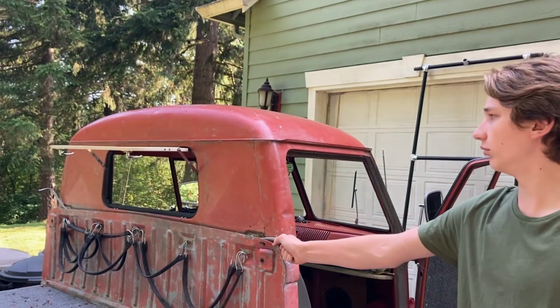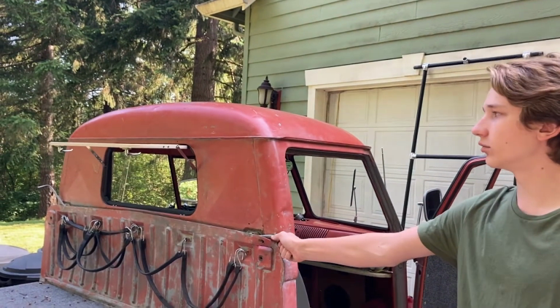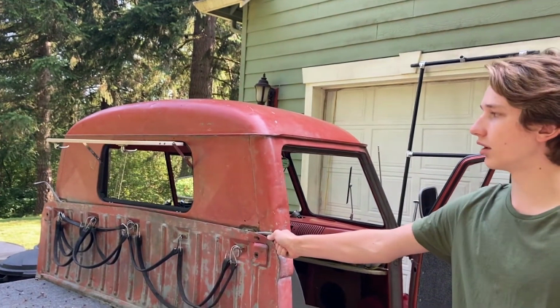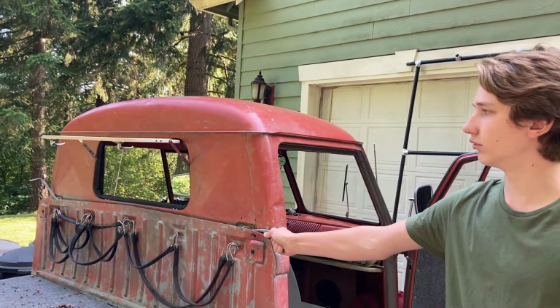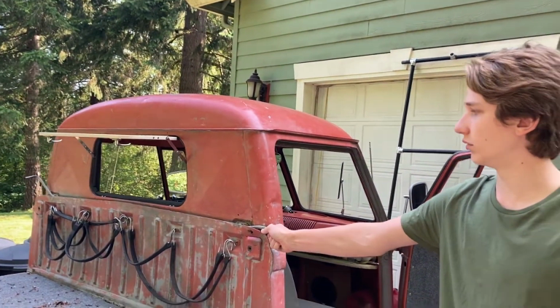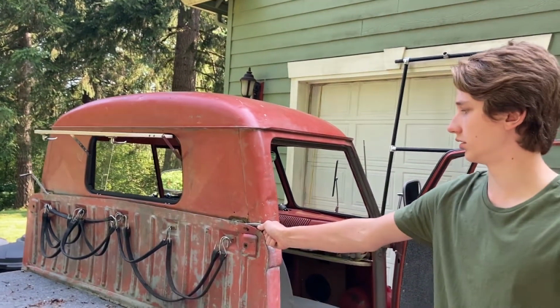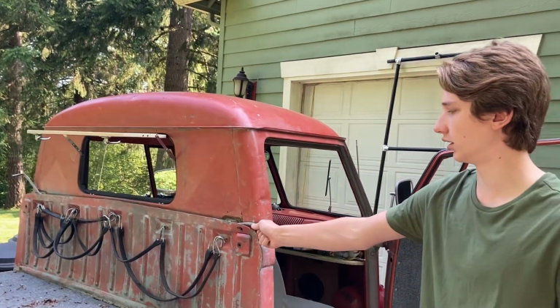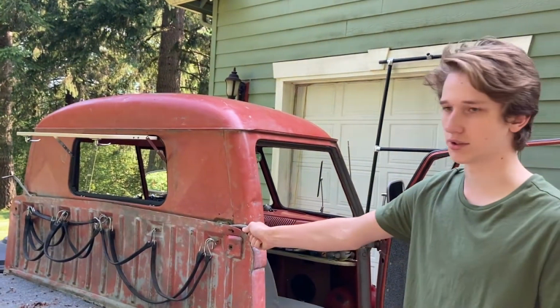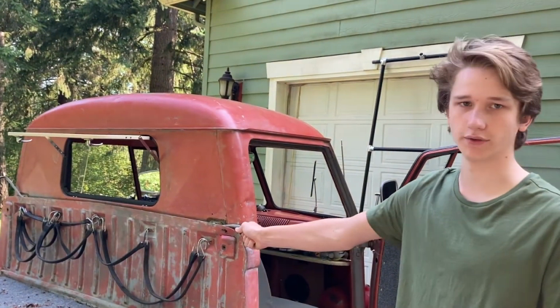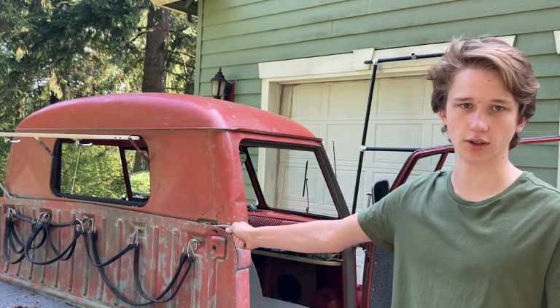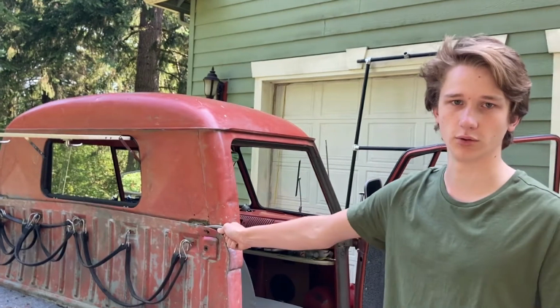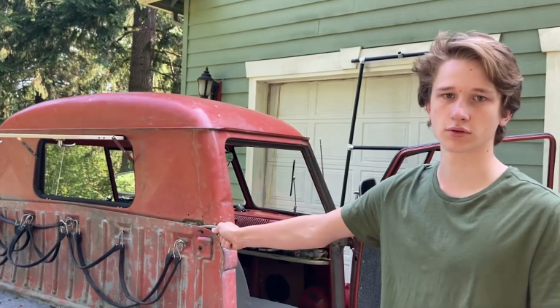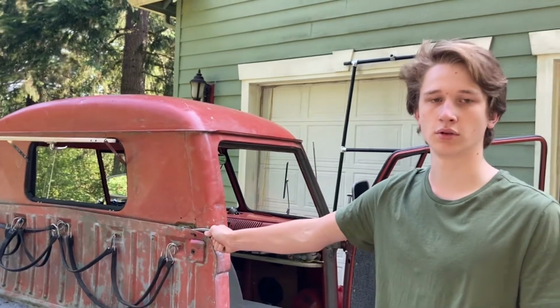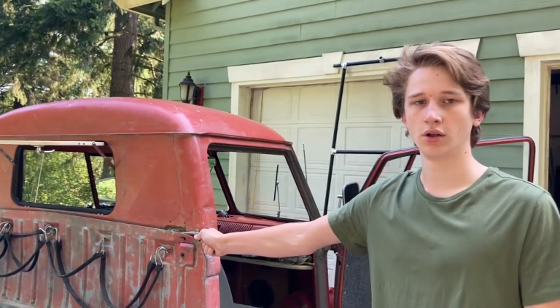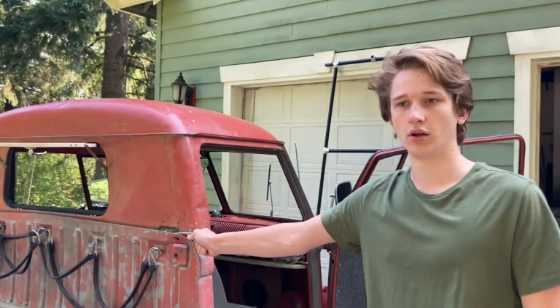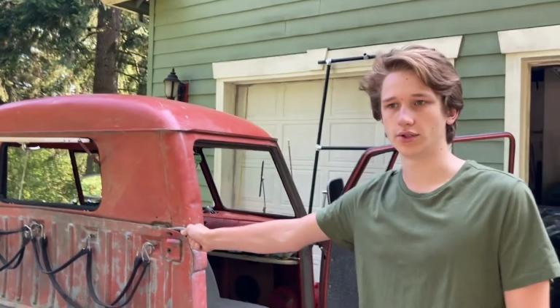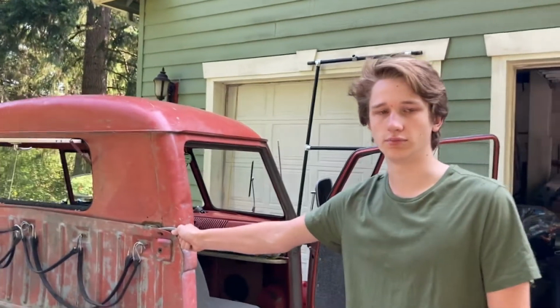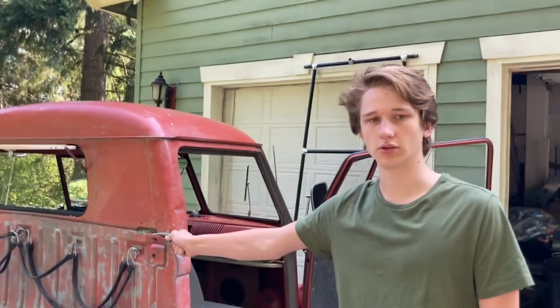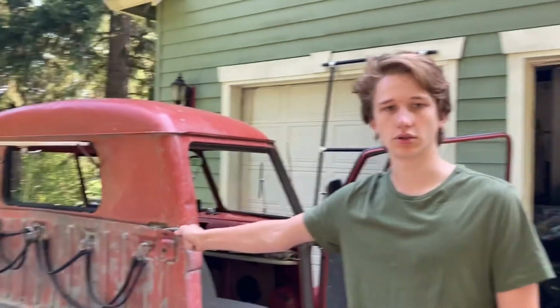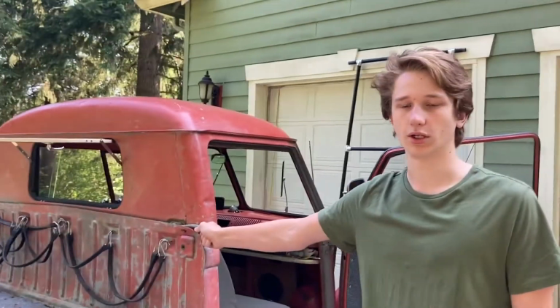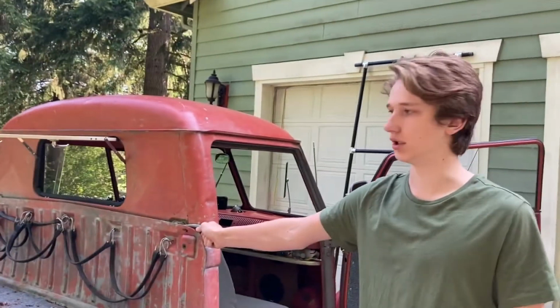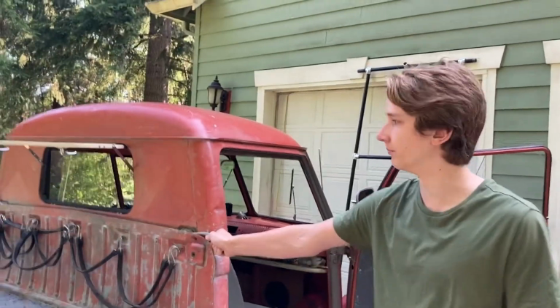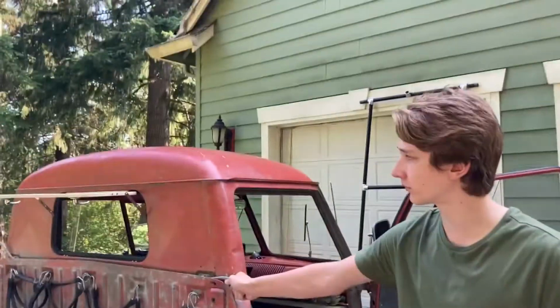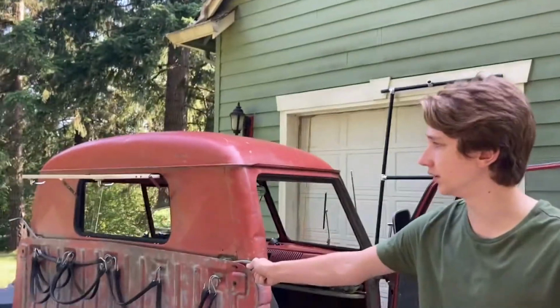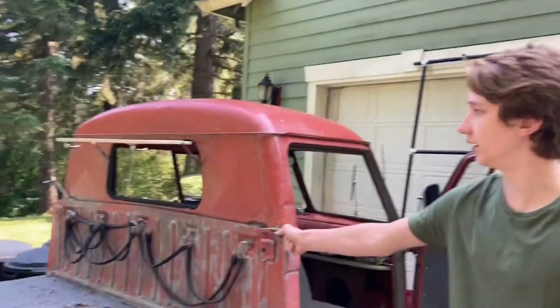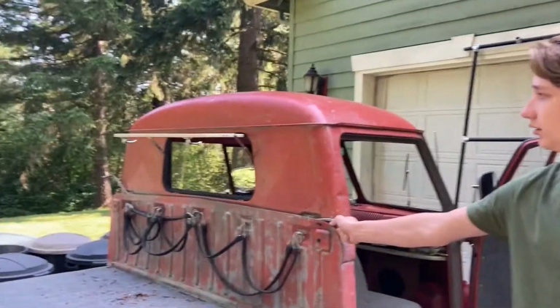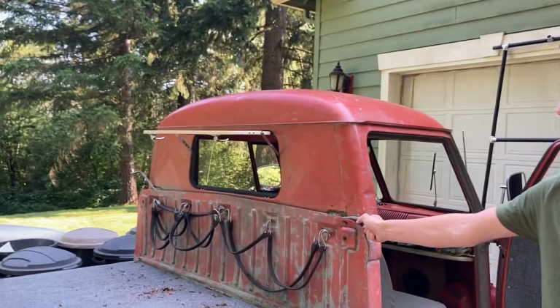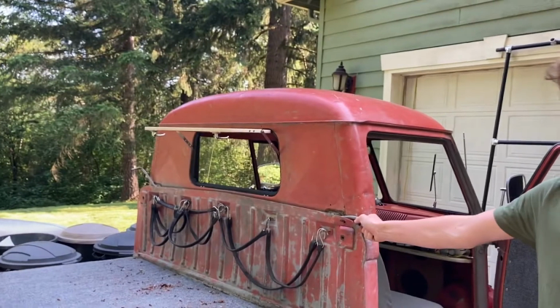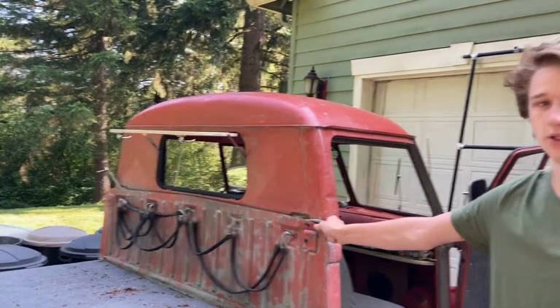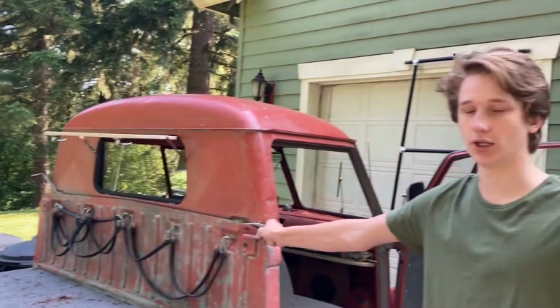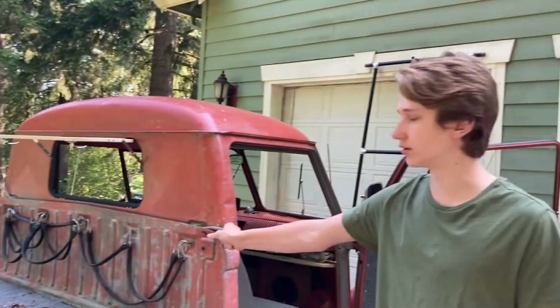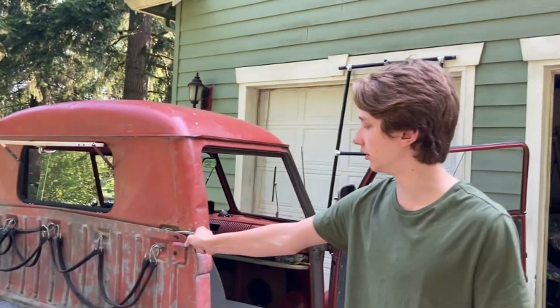What we did to install it was we watched this neat video done by Old Volks — it's a YouTube channel. You should go check them out. They did a really nice video about how to install that.